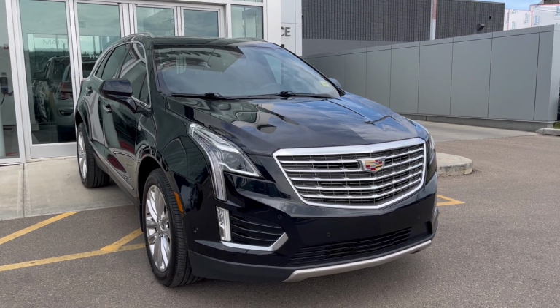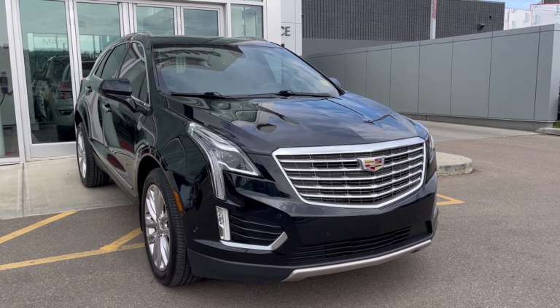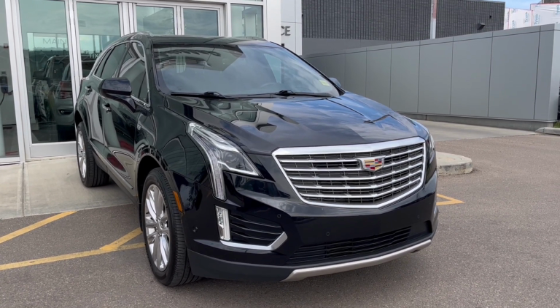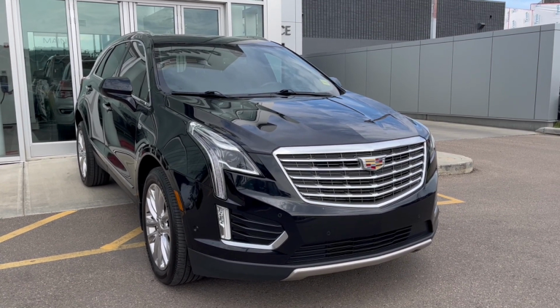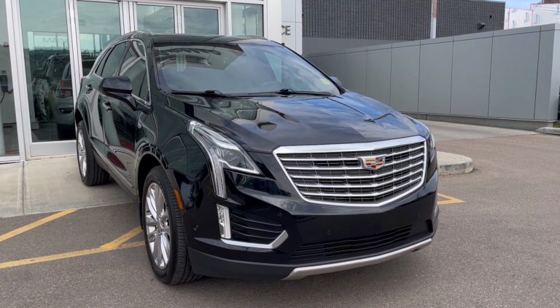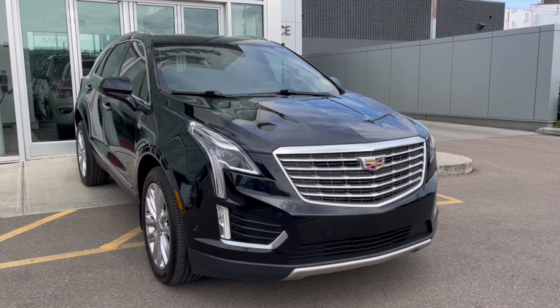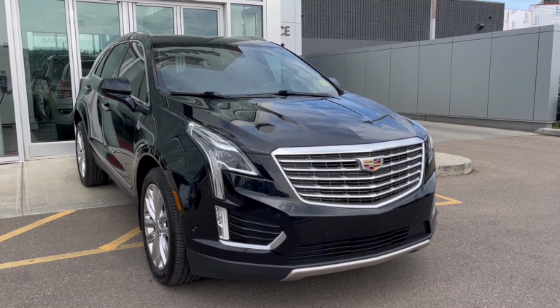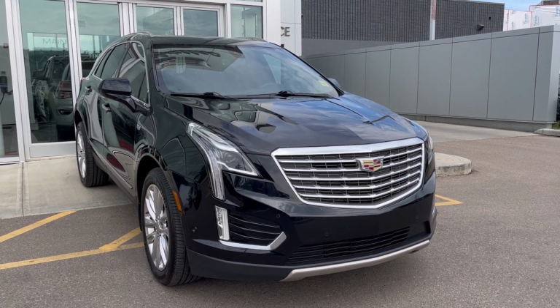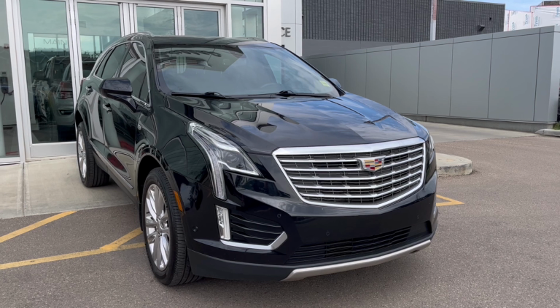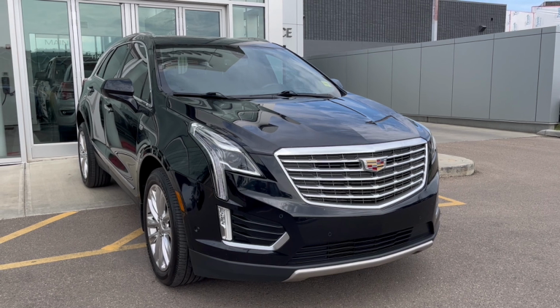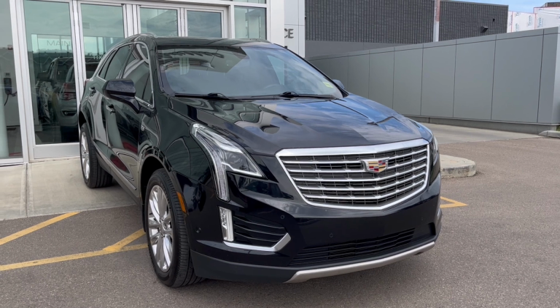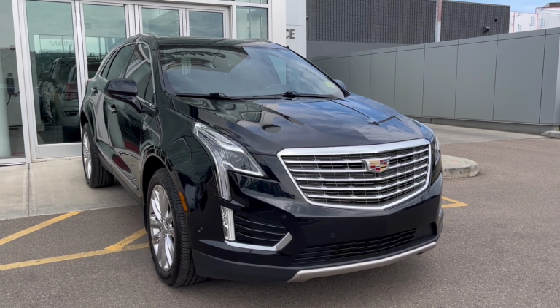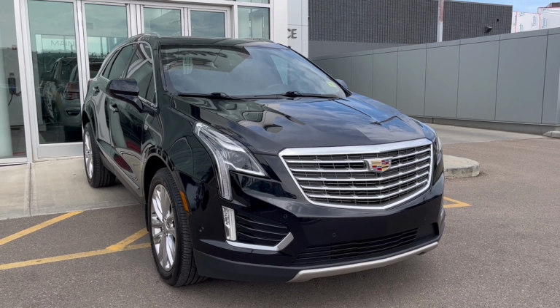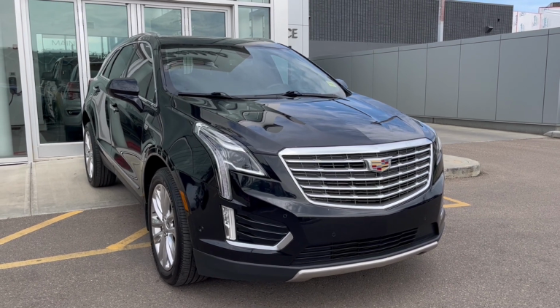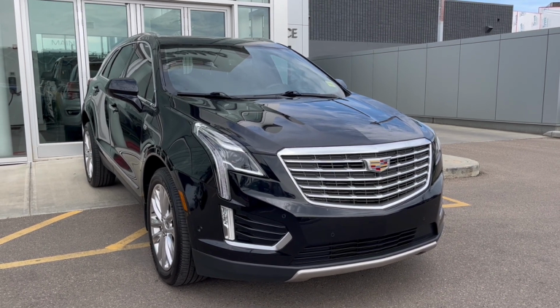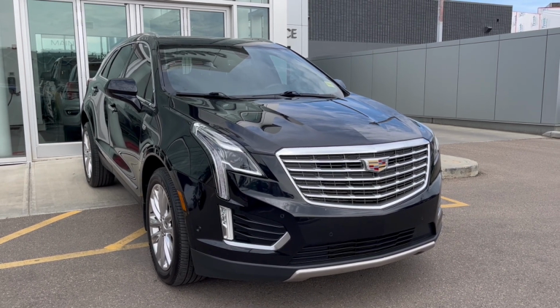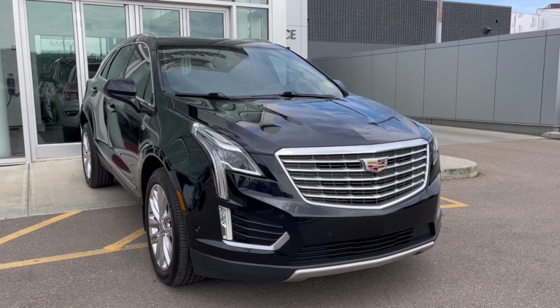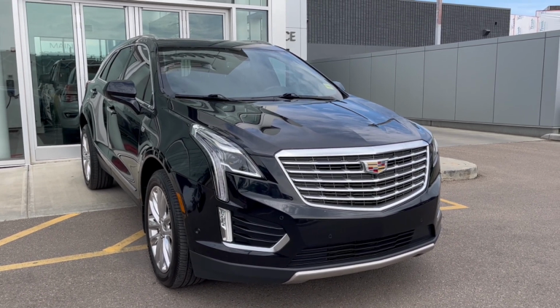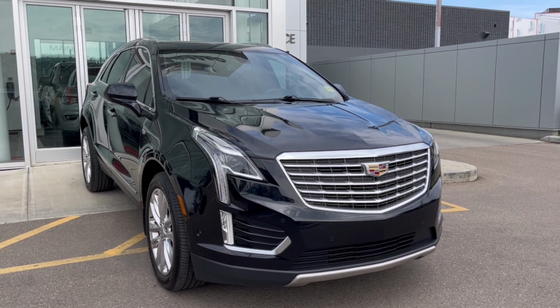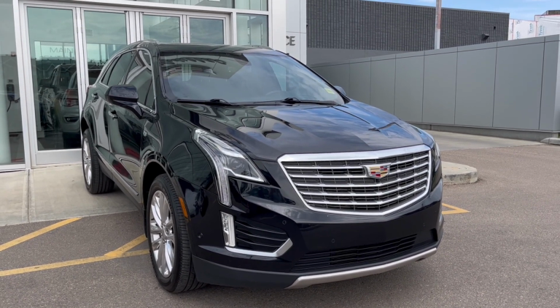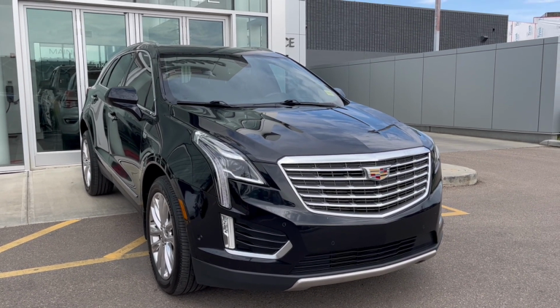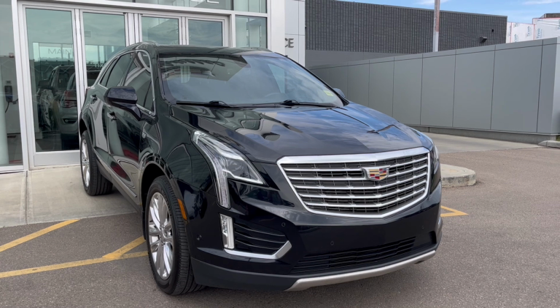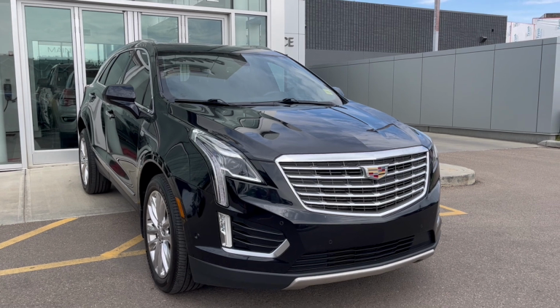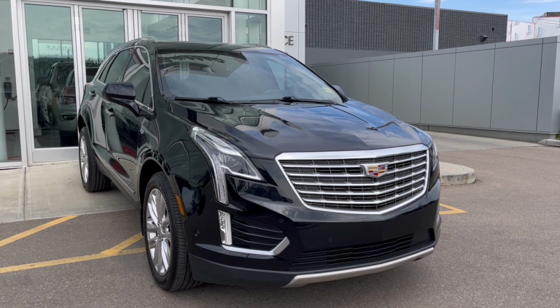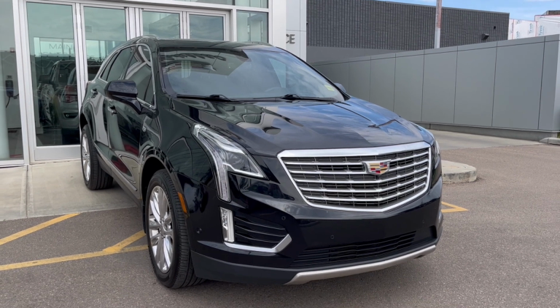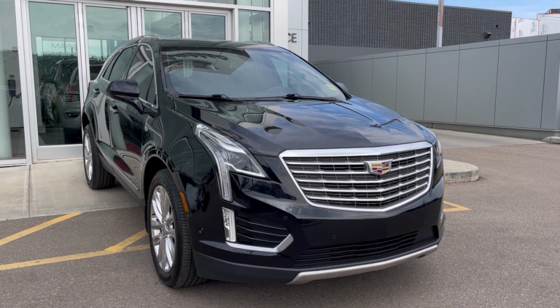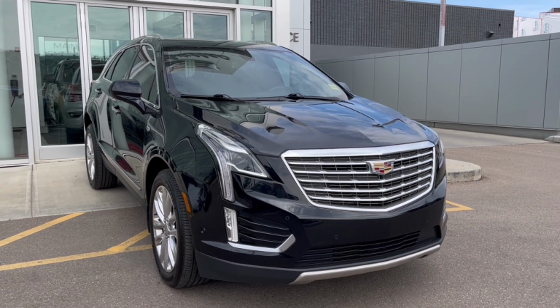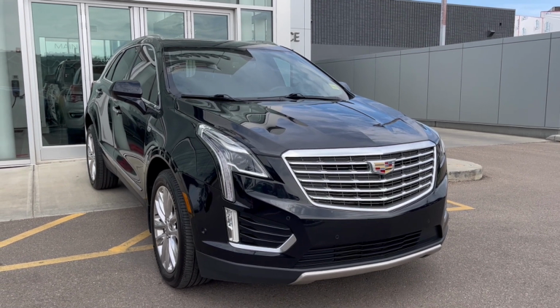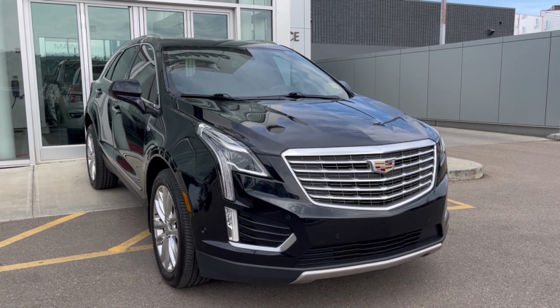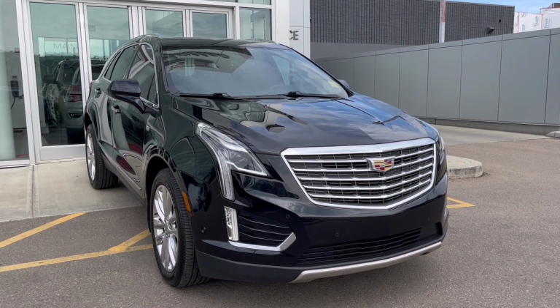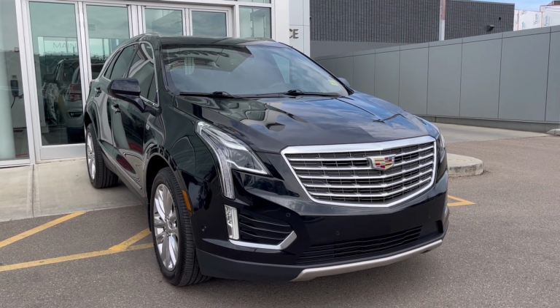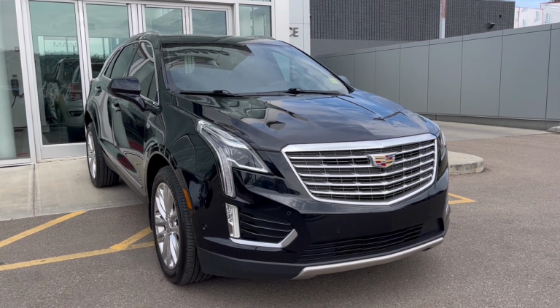Under the hood sits a 3.6 liter V6 engine paired to an 8-speed automatic transmission. Some features include heated and ventilated front seats, wireless phone charging, heated steering wheel, hands-free power liftgate, forward collision alert, an ultra-be-power sunroof, and much more.